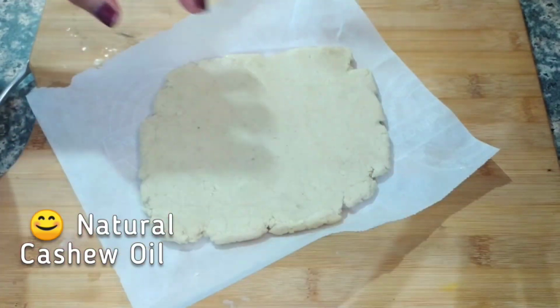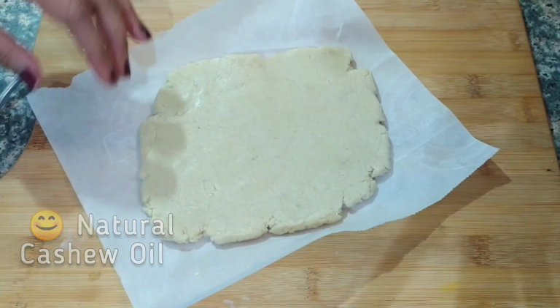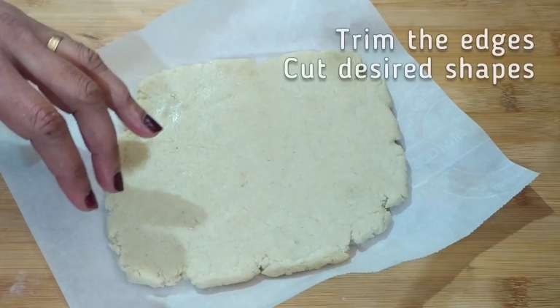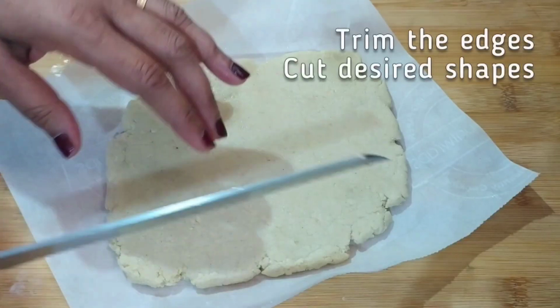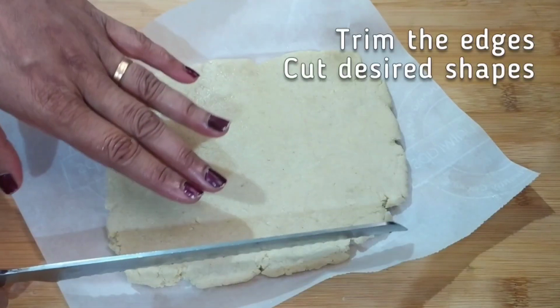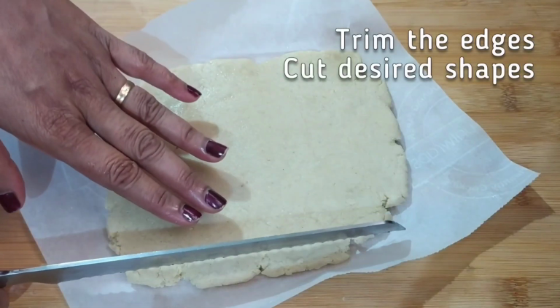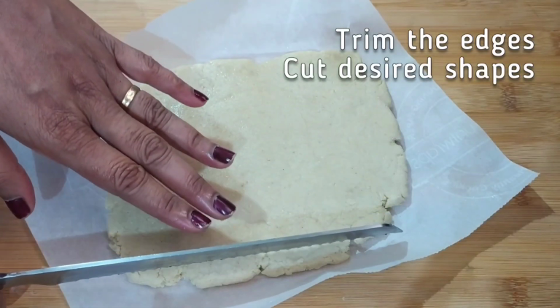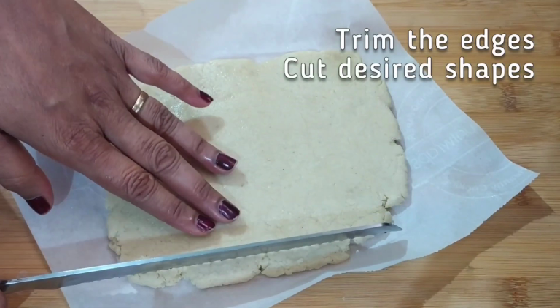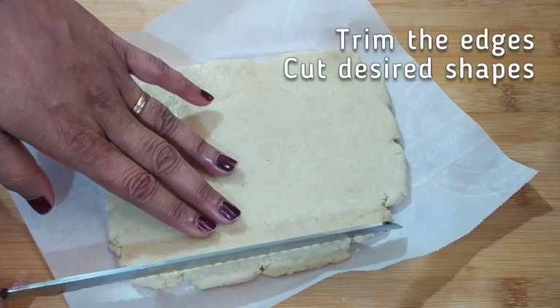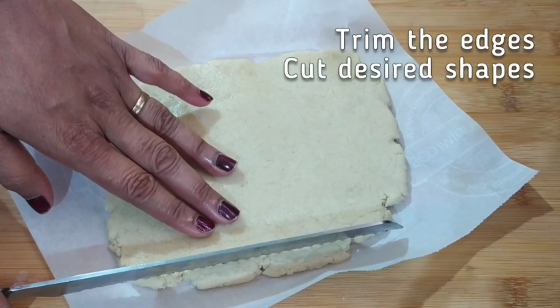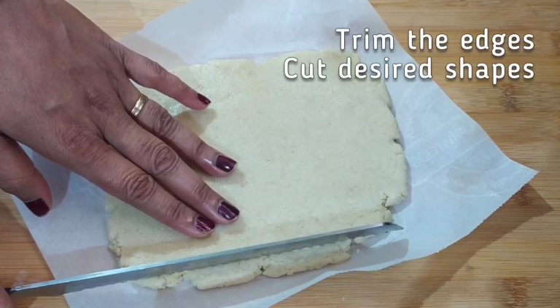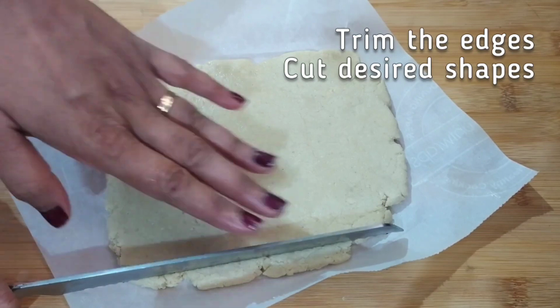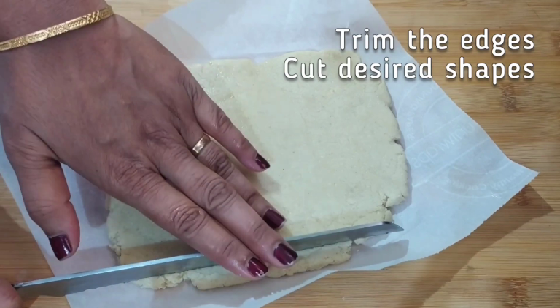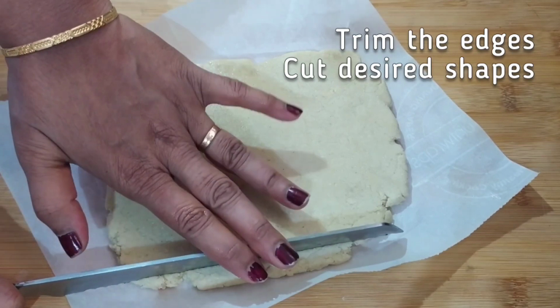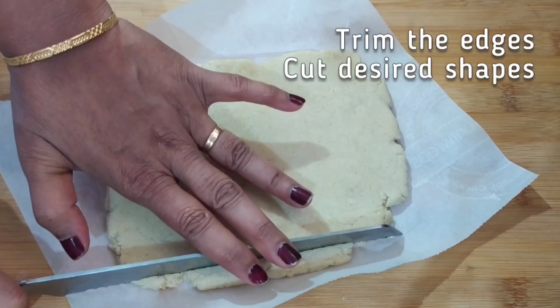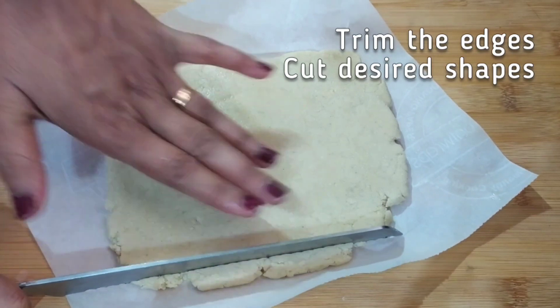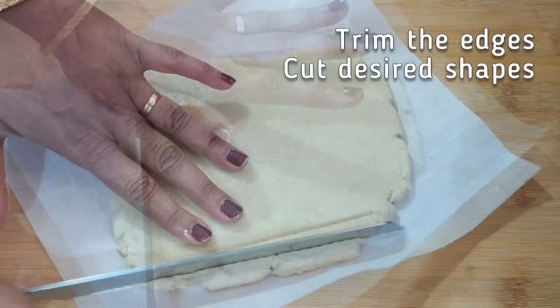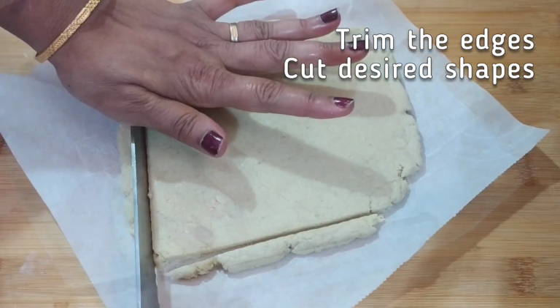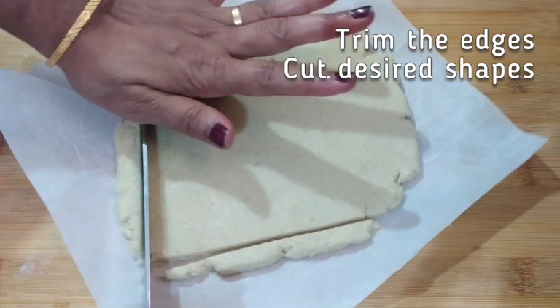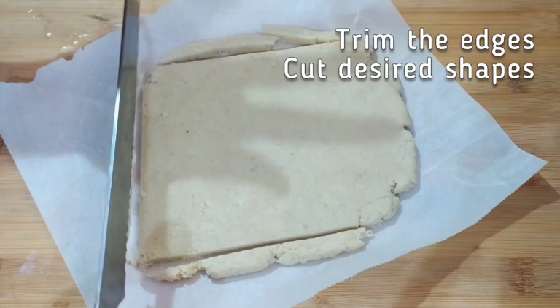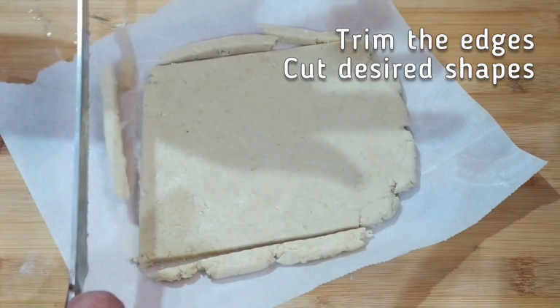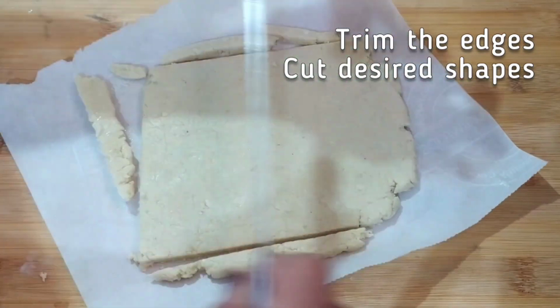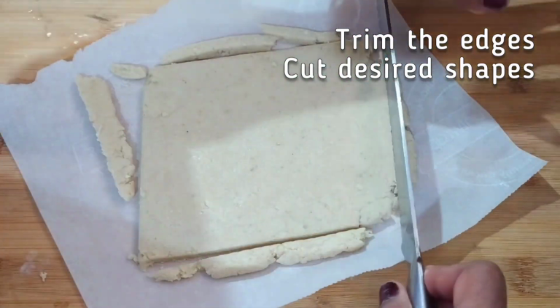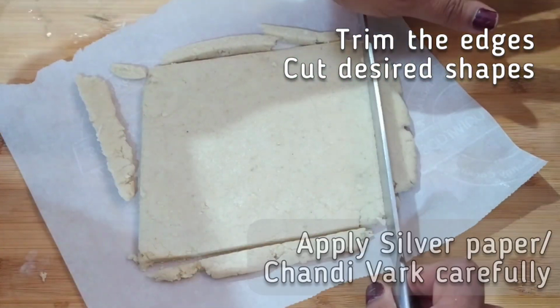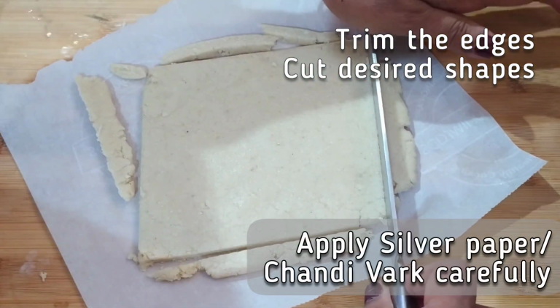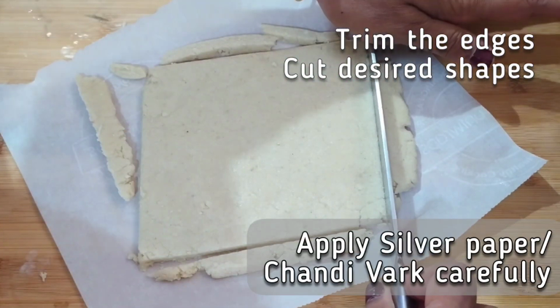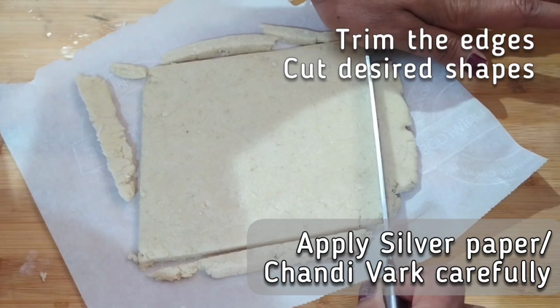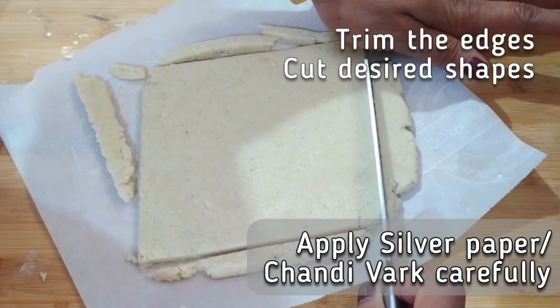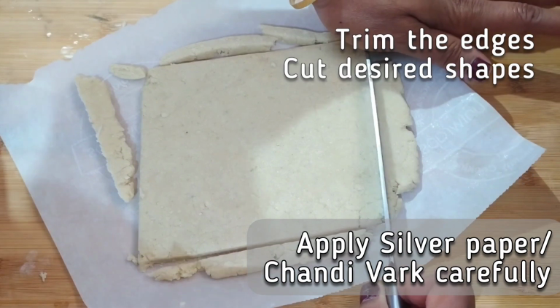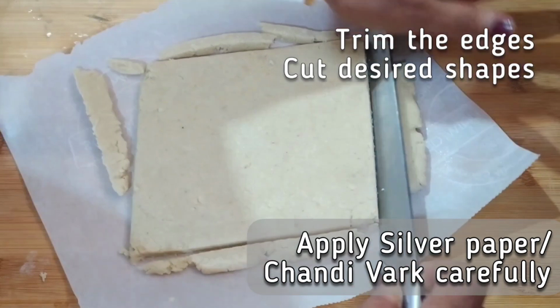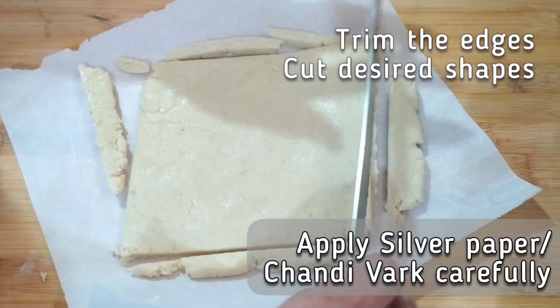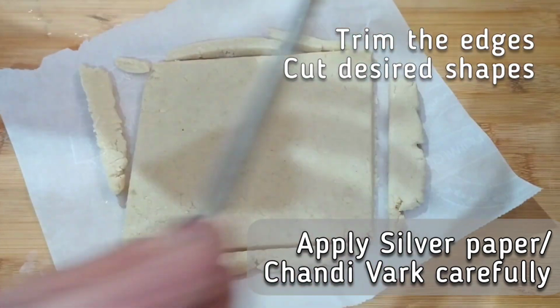Now cut the kaju katli into your preferred shapes. The most popular shape is diamonds, but I always prefer to keep them as squares so that there is less wastage.